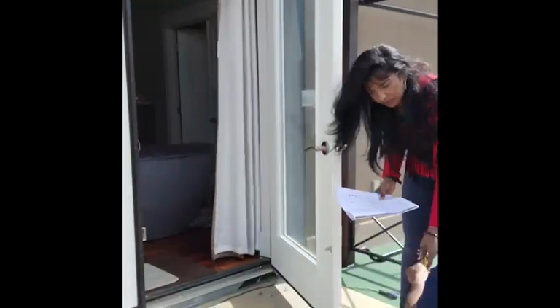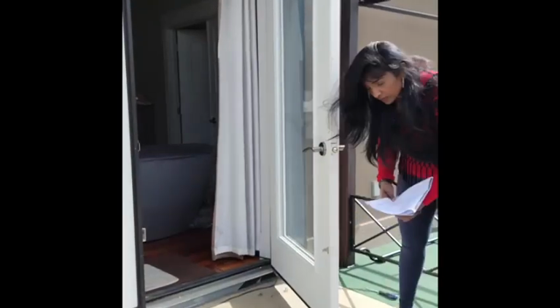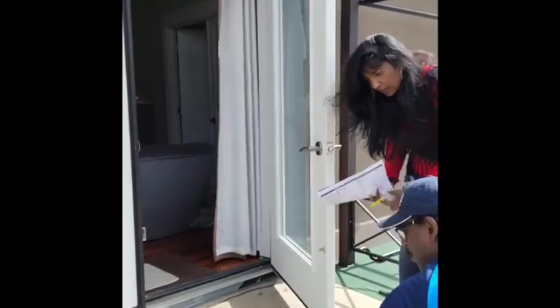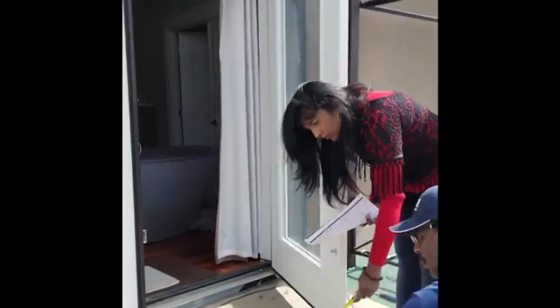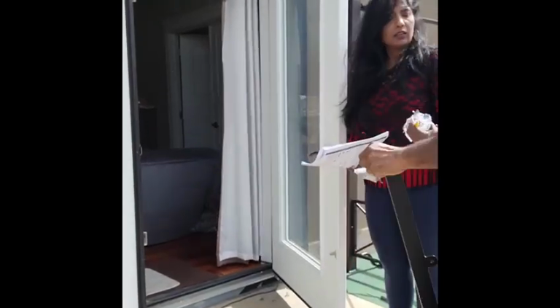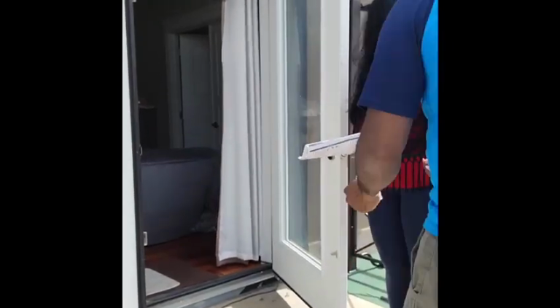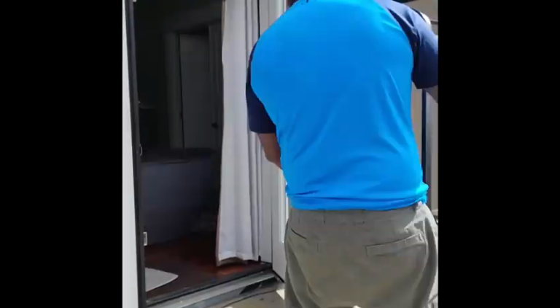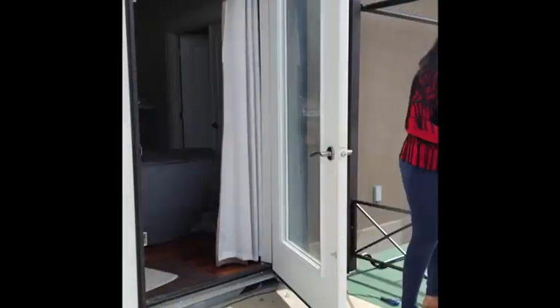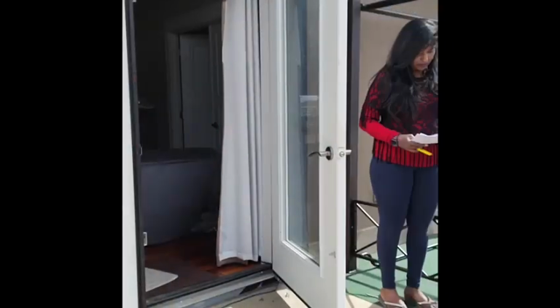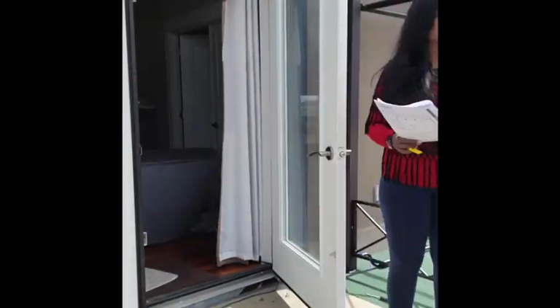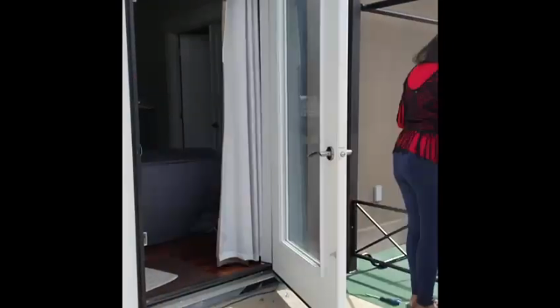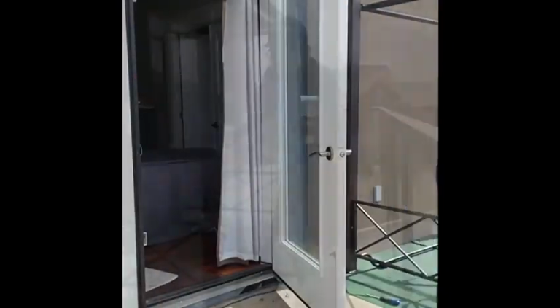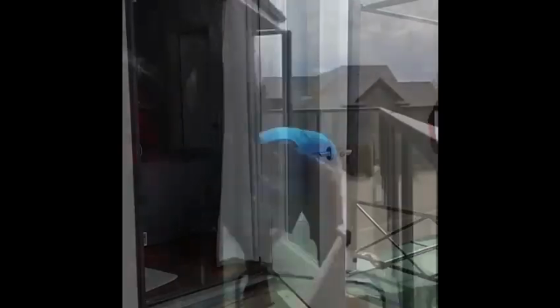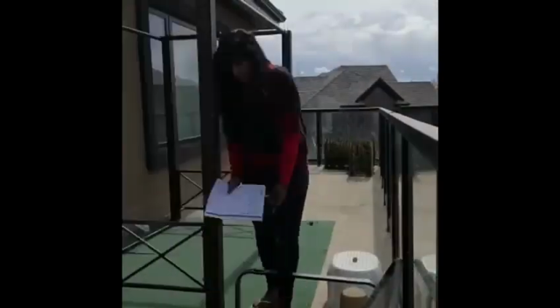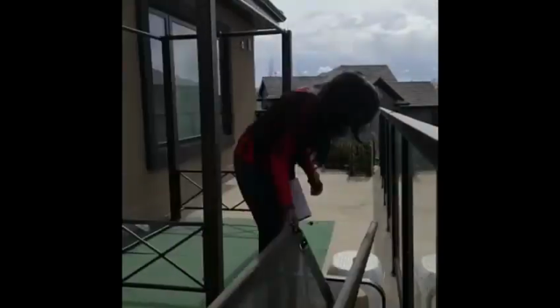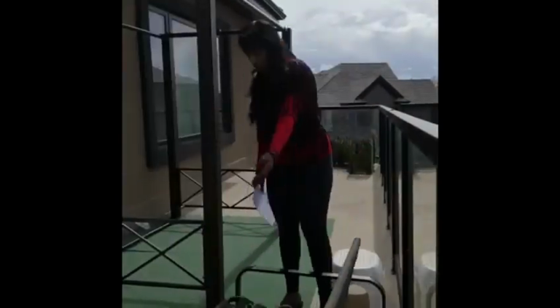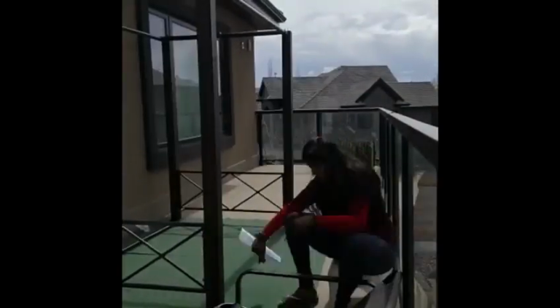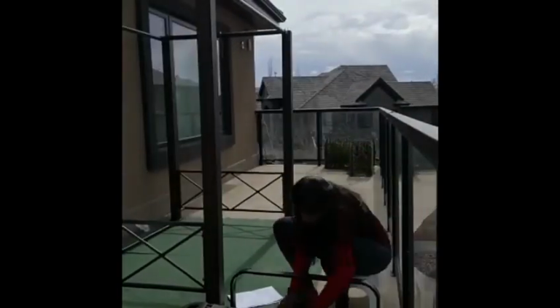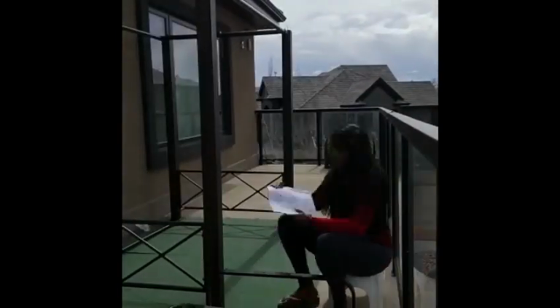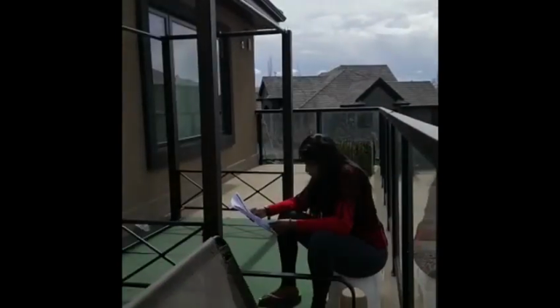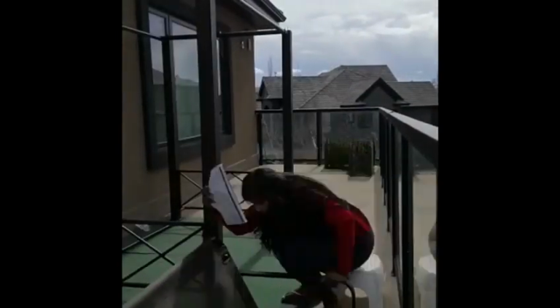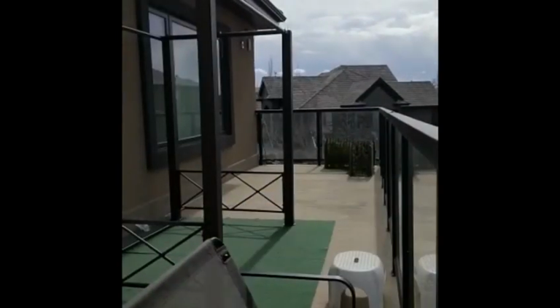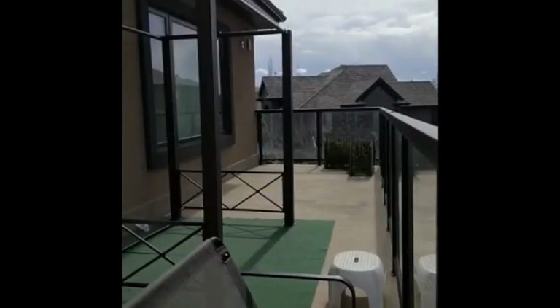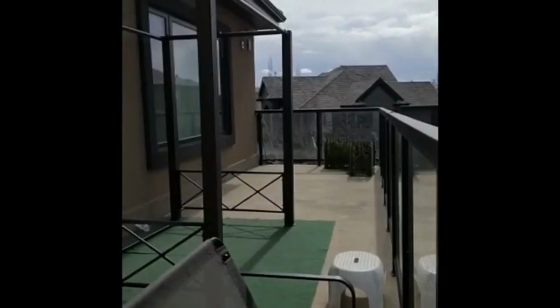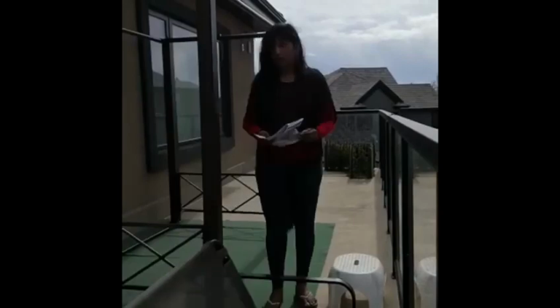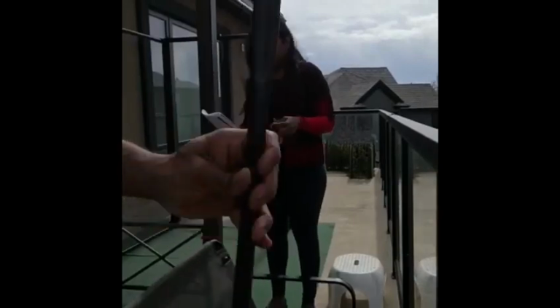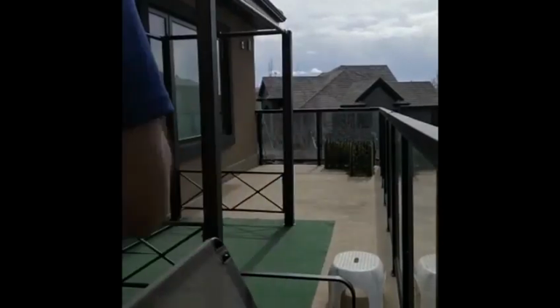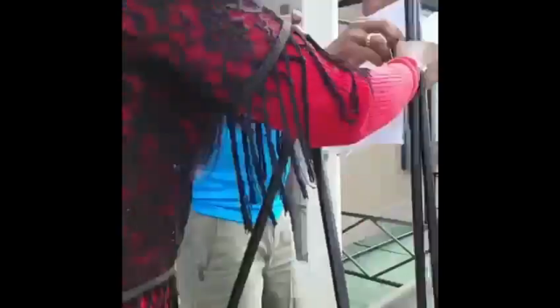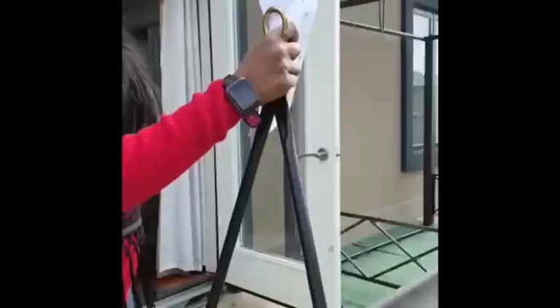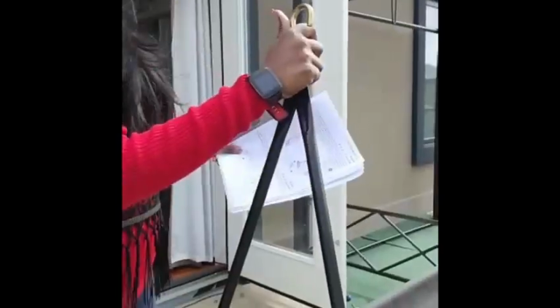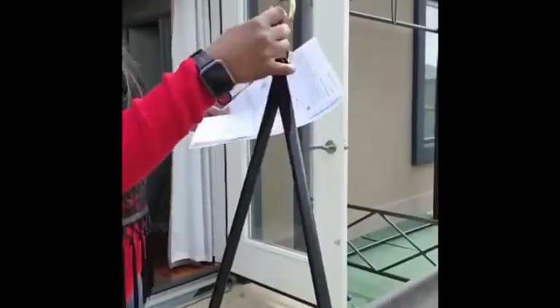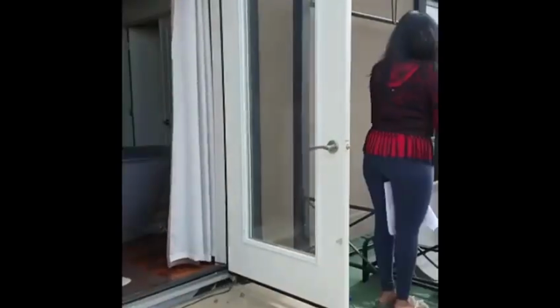After this, we were ready to install the swing. For the swing, we had to unfold the seat and lay it on top of the frame — that was not so difficult.